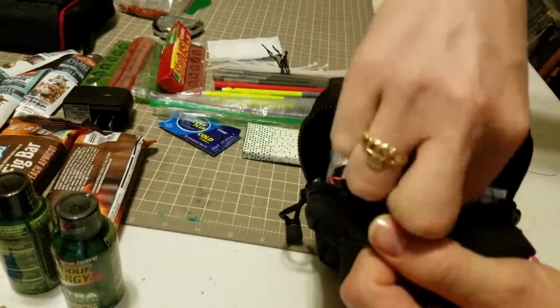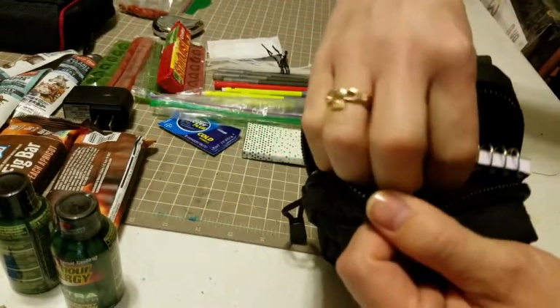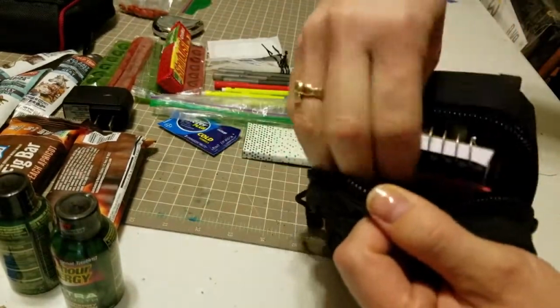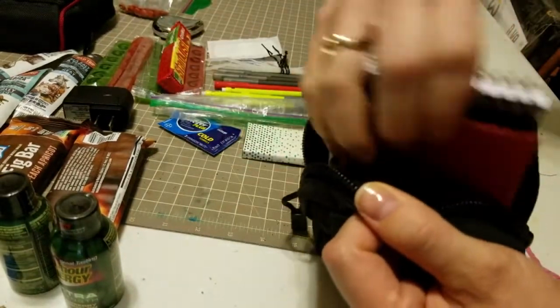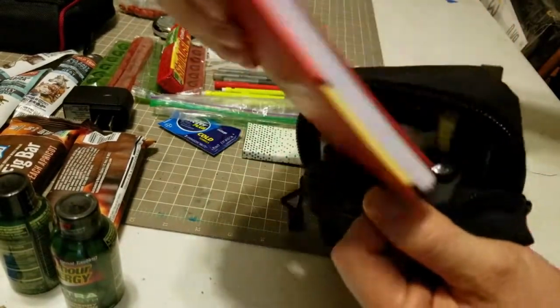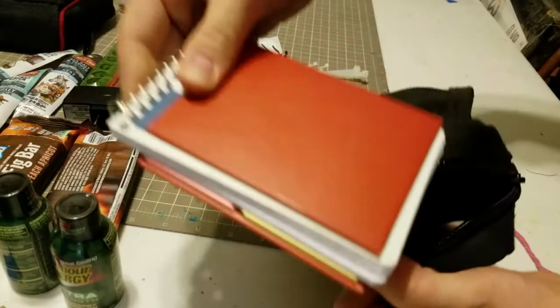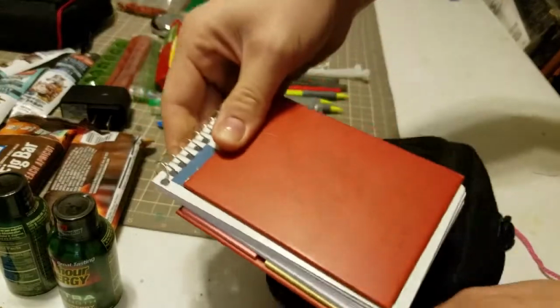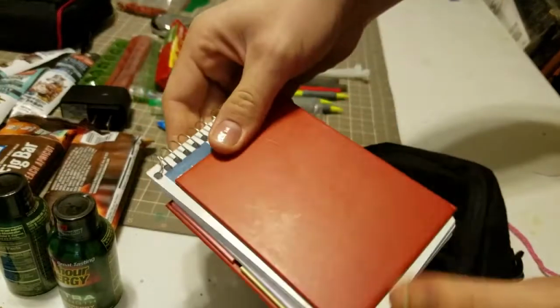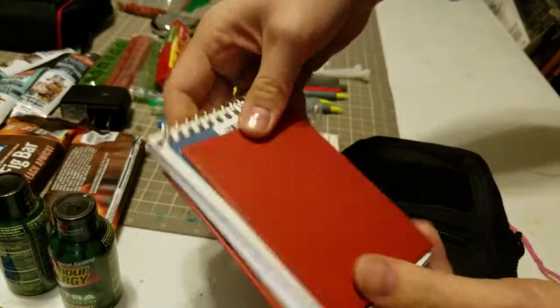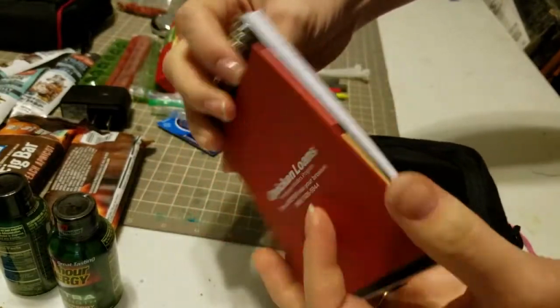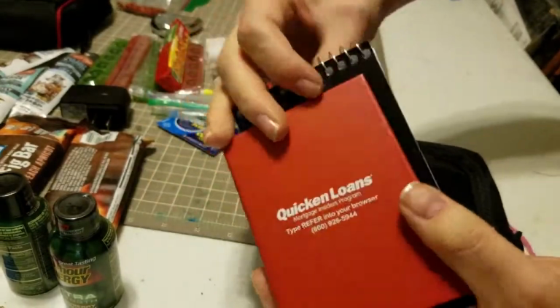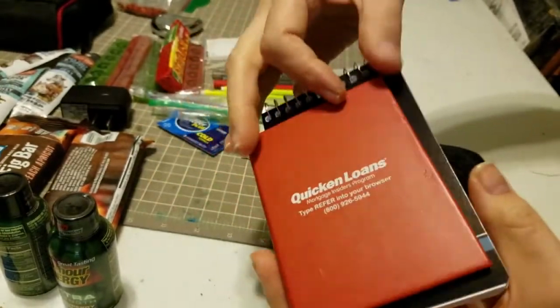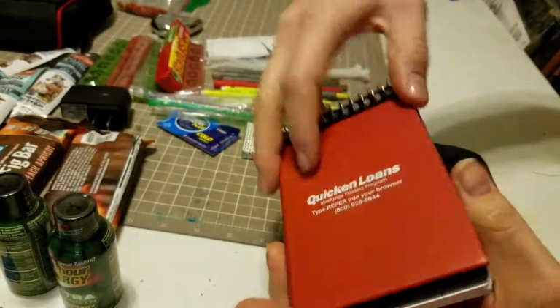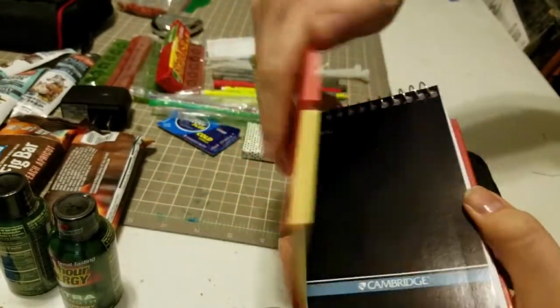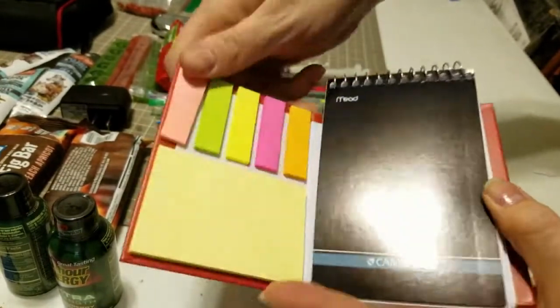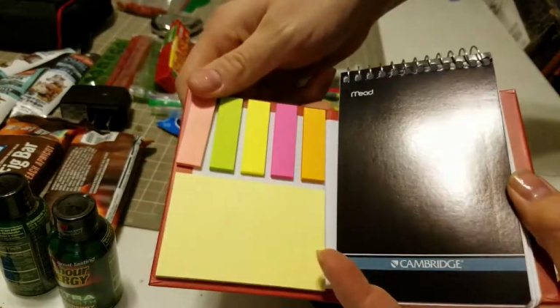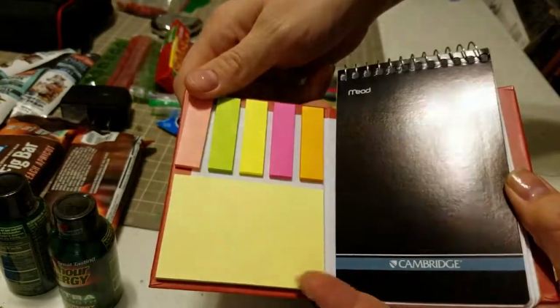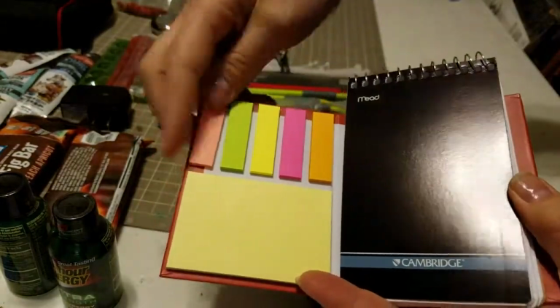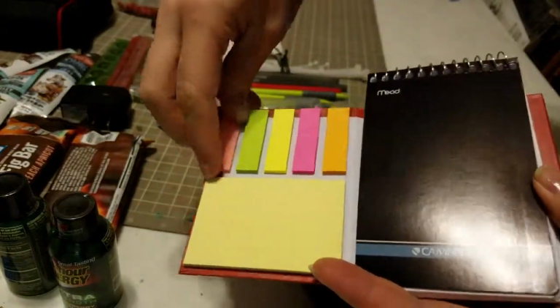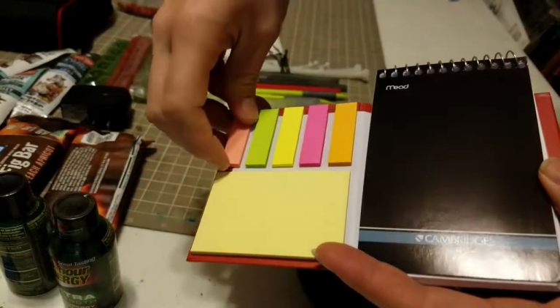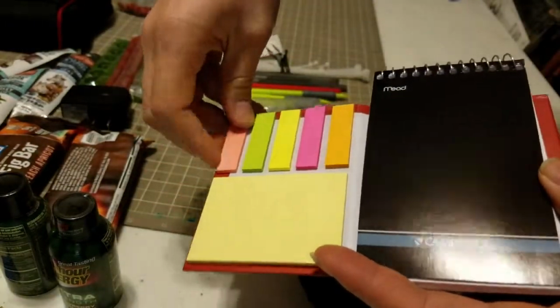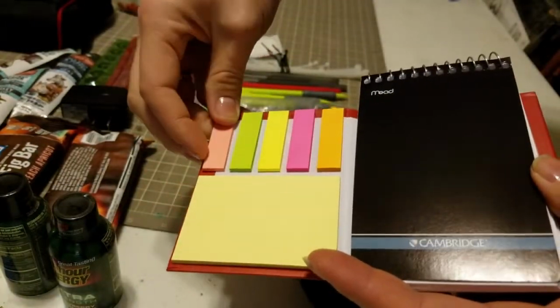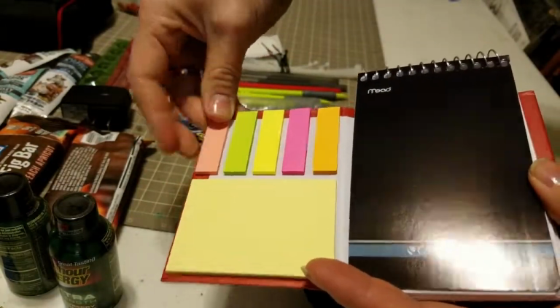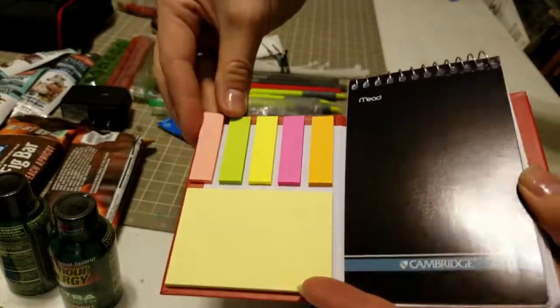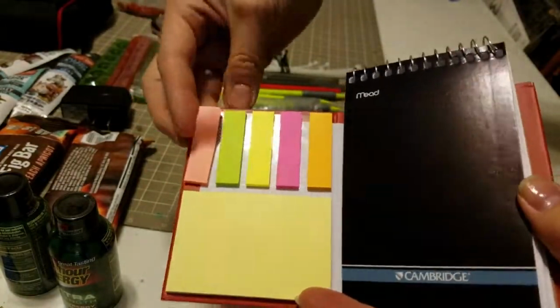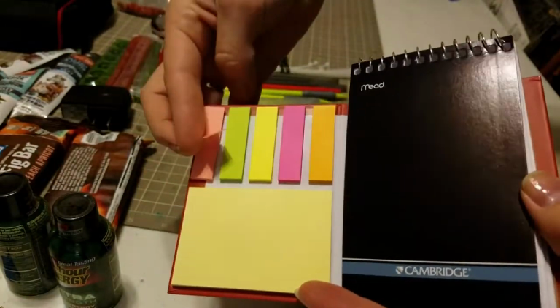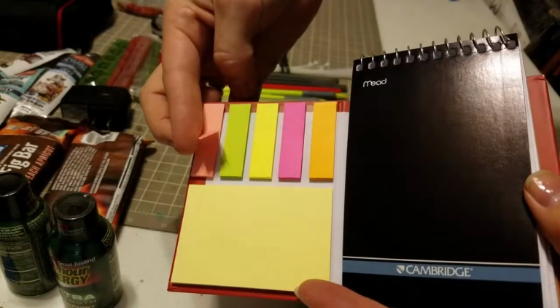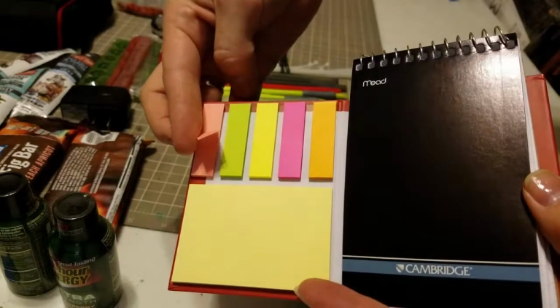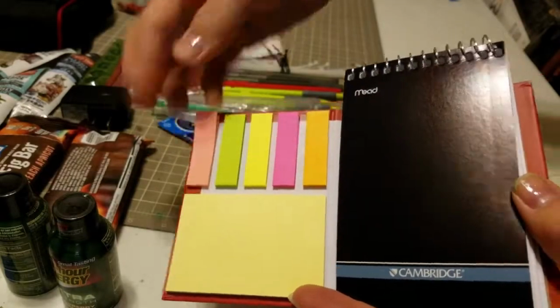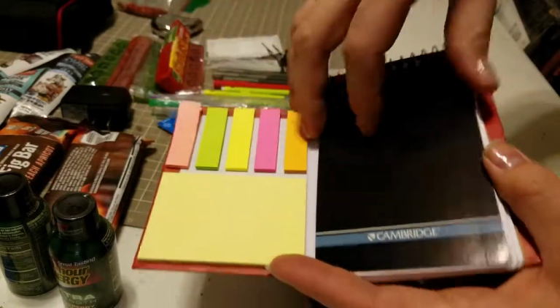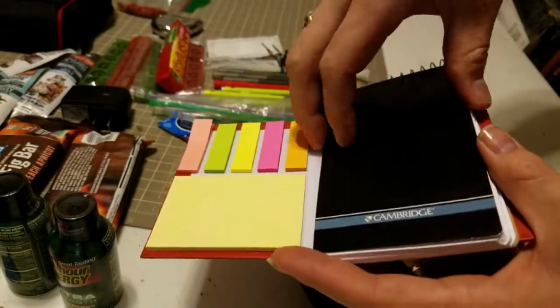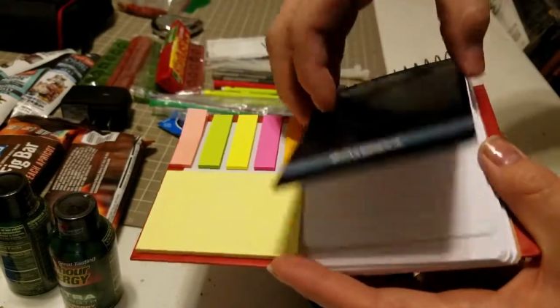Our script and scene setup were really well printed out so we didn't really need post-it notes, but in case of any flags I had them just in case someone needed them.